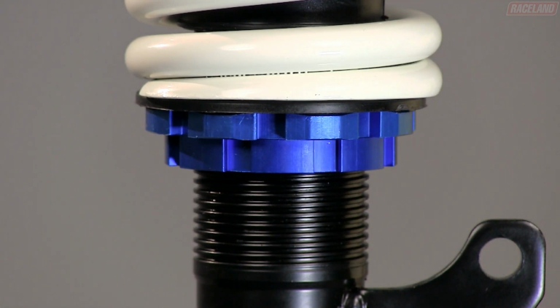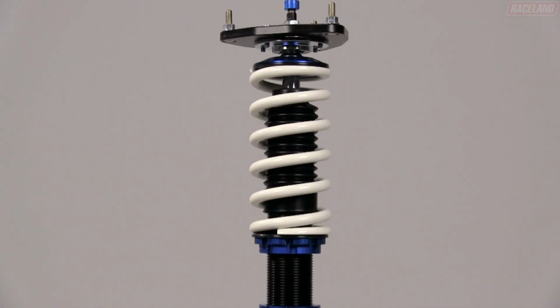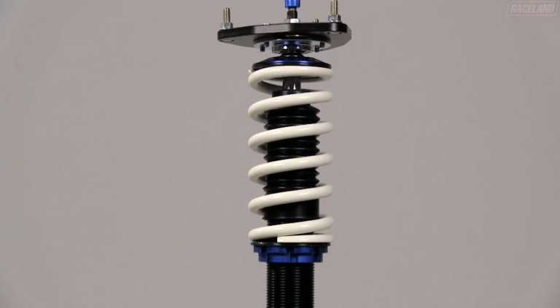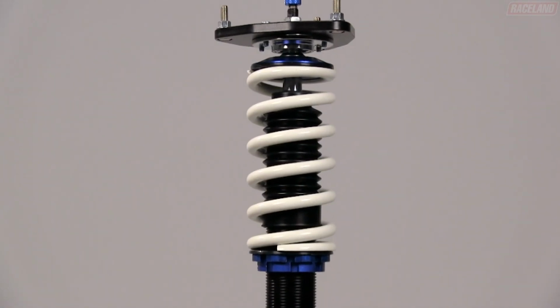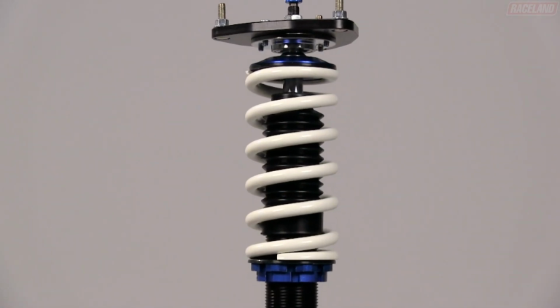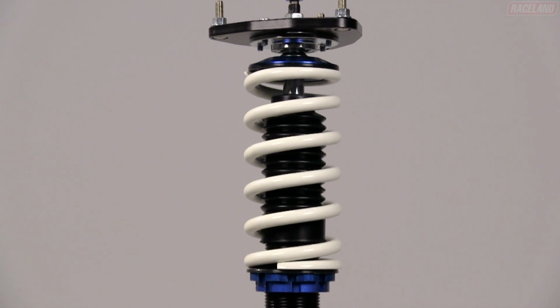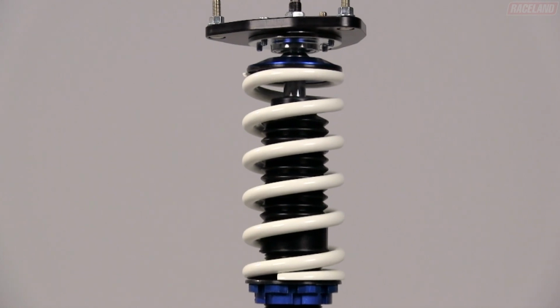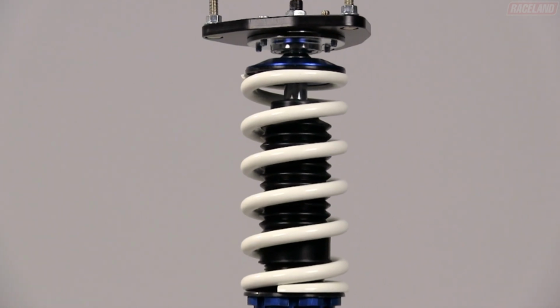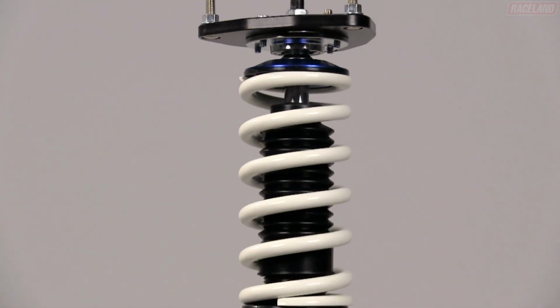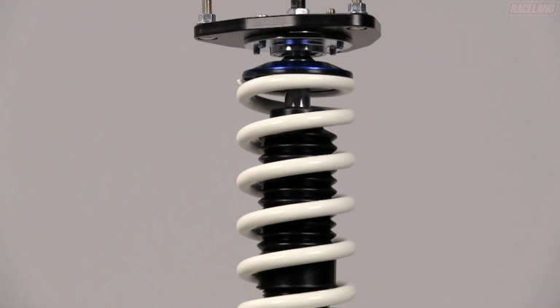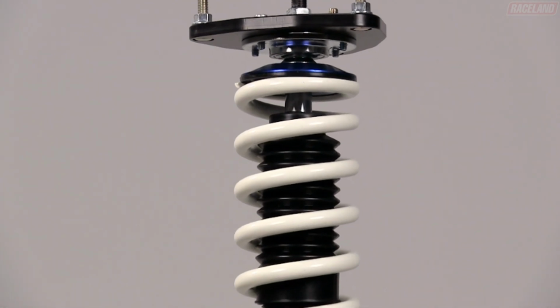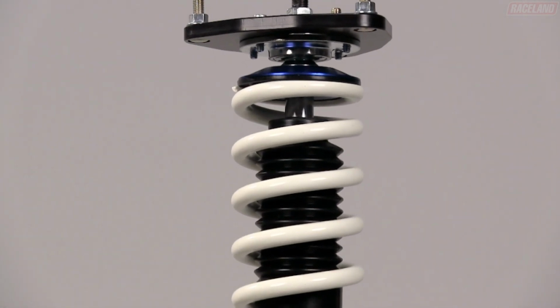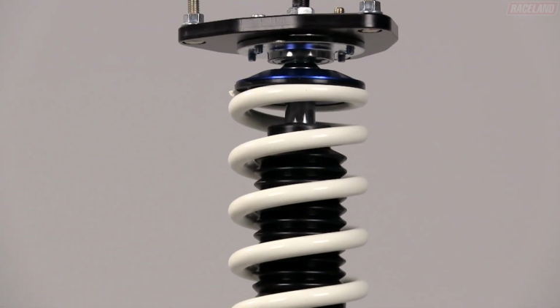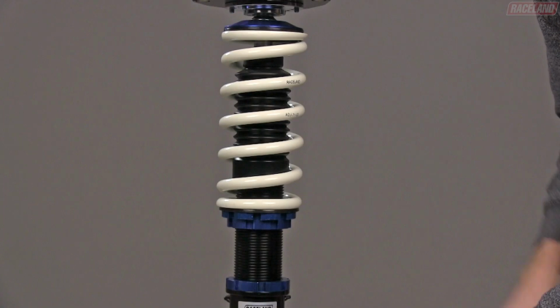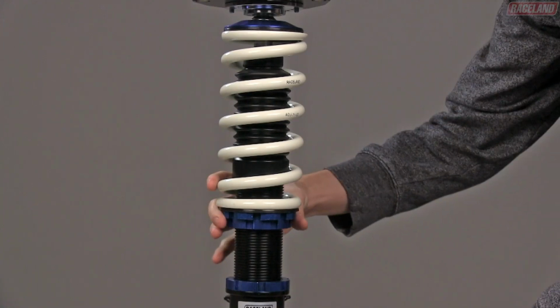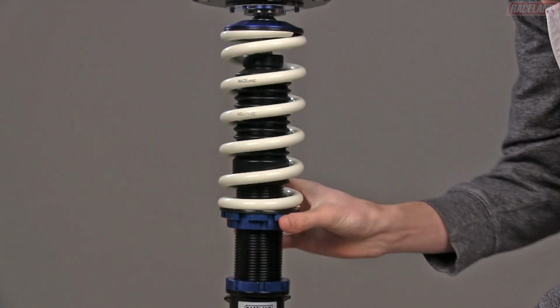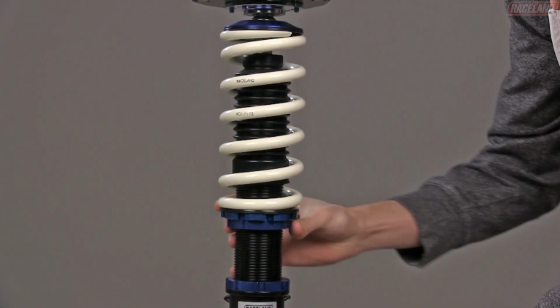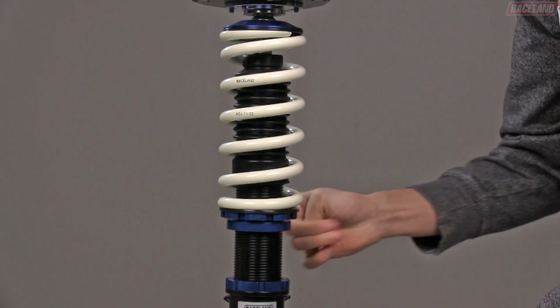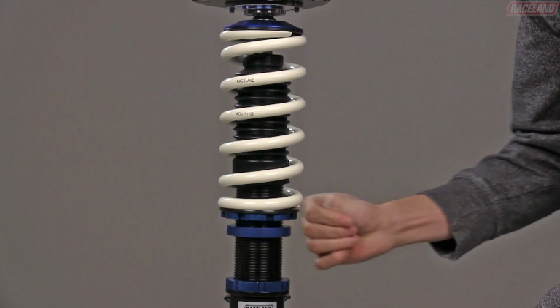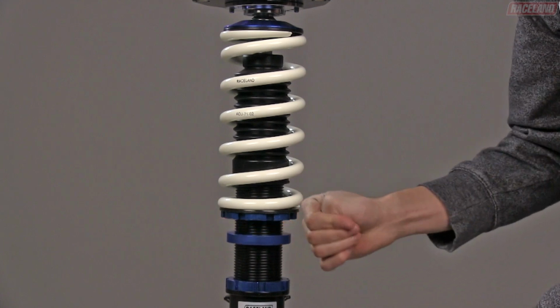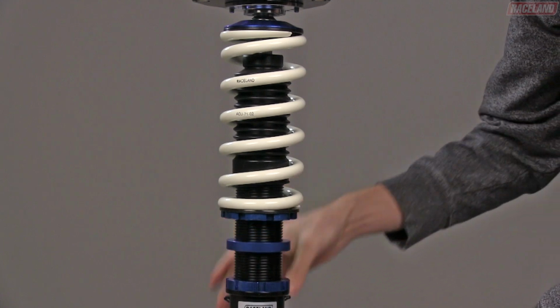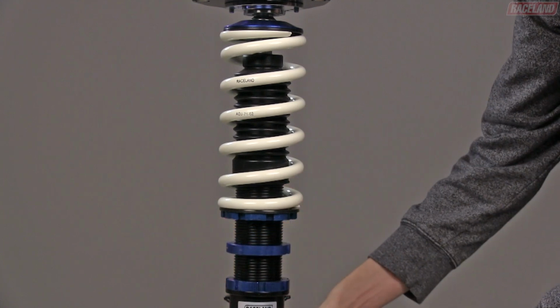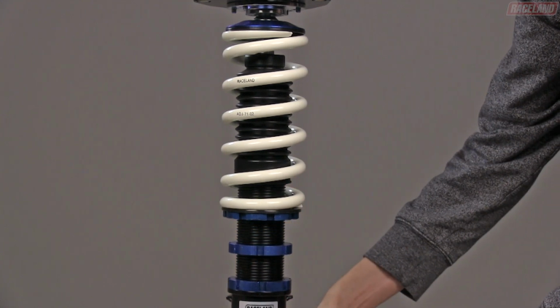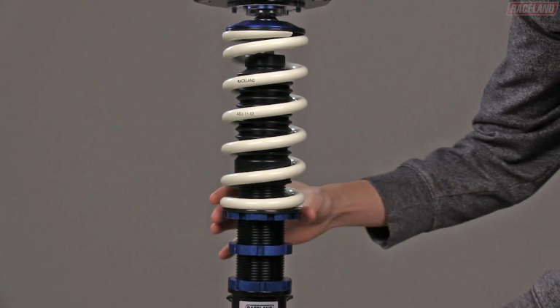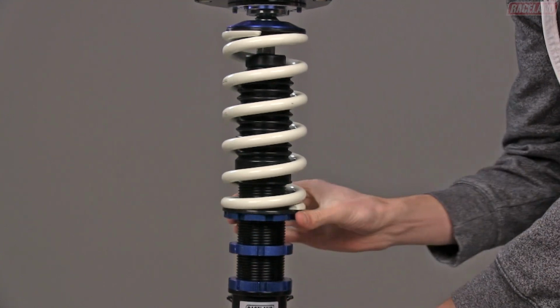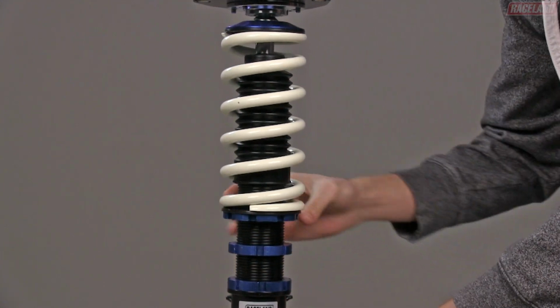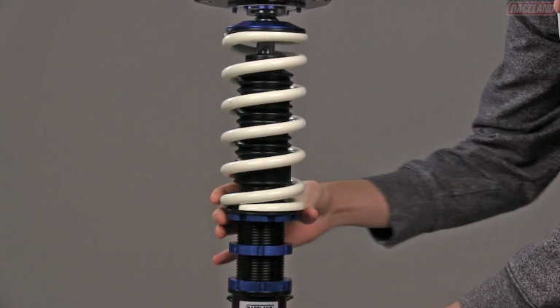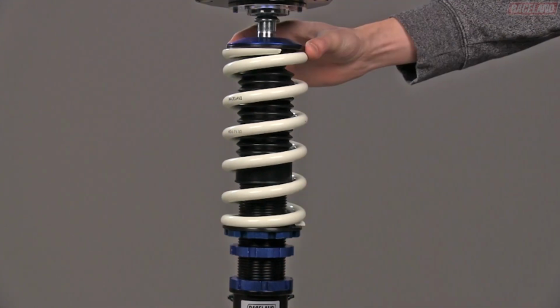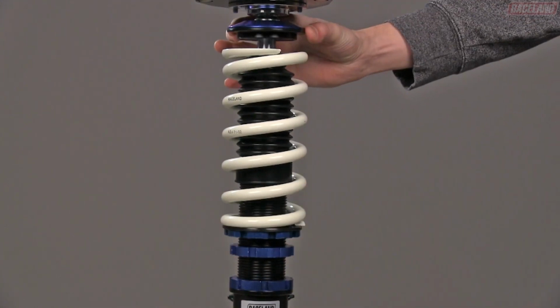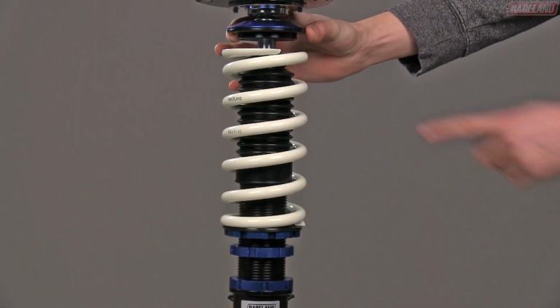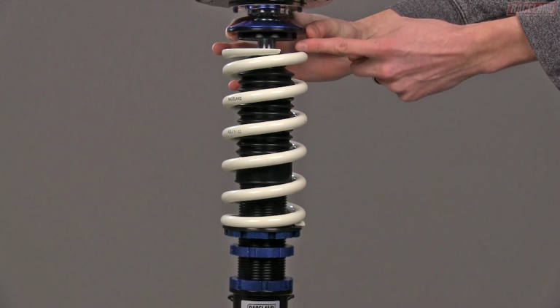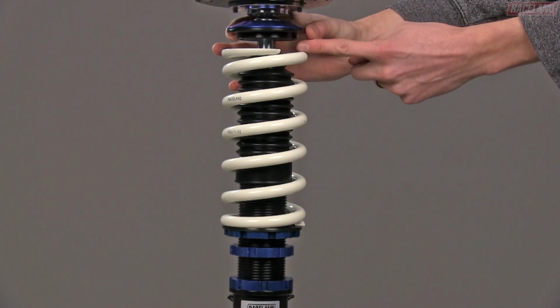For fully threaded kits, we recommend that the spring preload be set to a maximum of 5mm. To set the correct amount of preload for fully threaded coilovers, loosen both the locking and adjusting perches to the point where the spring is completely unloaded.